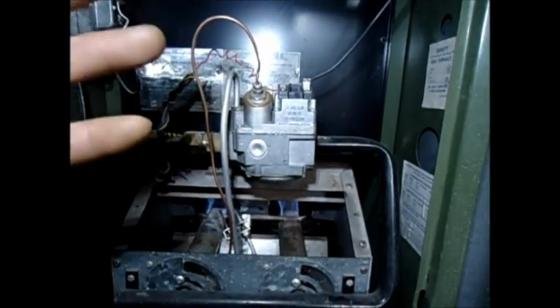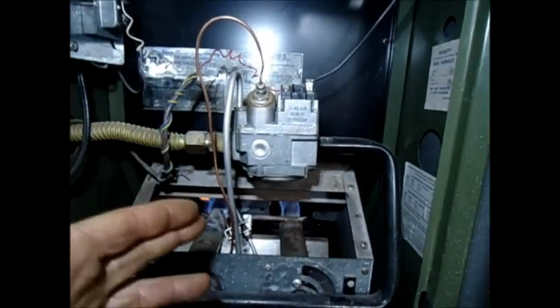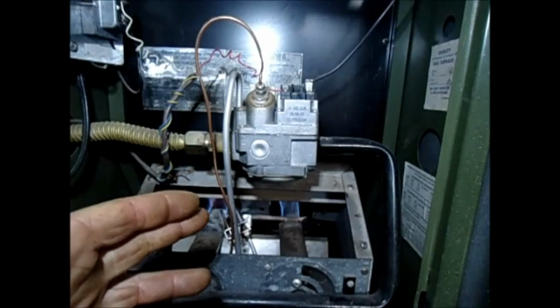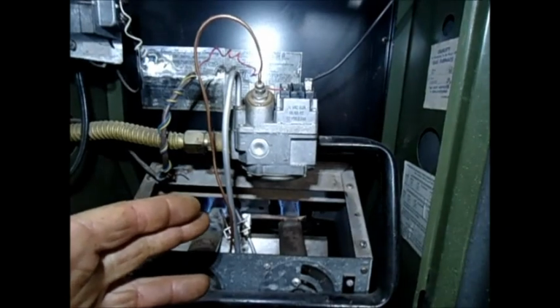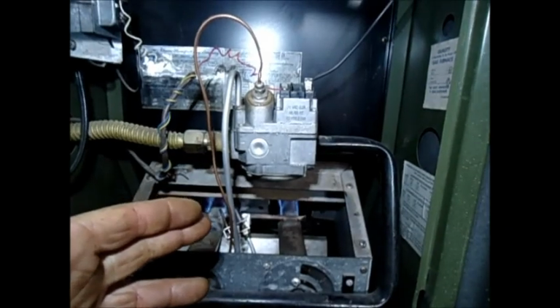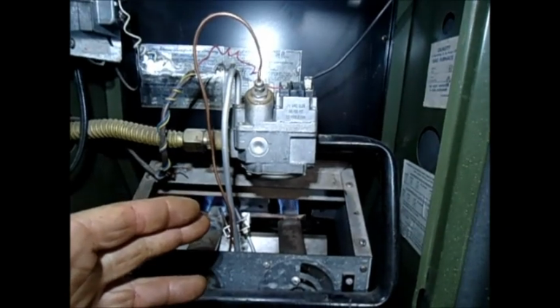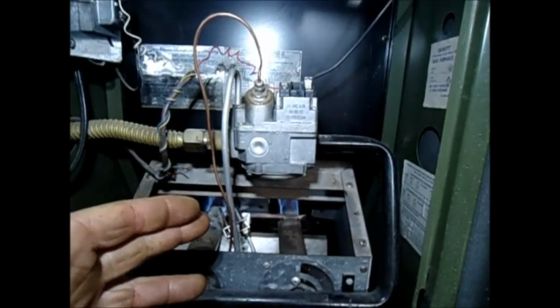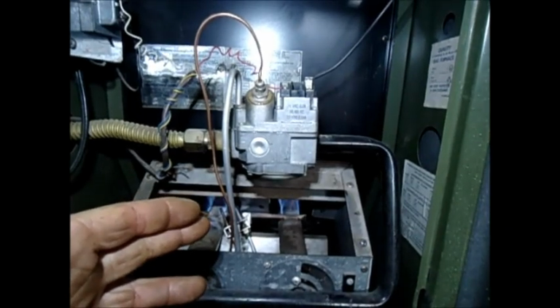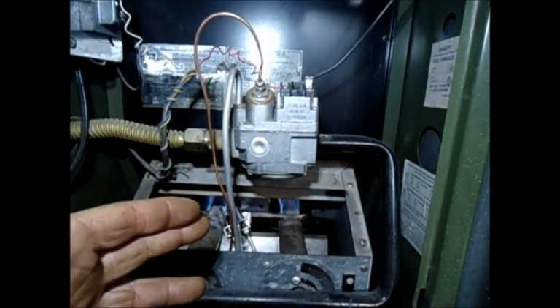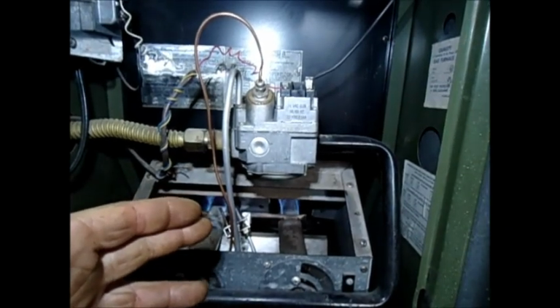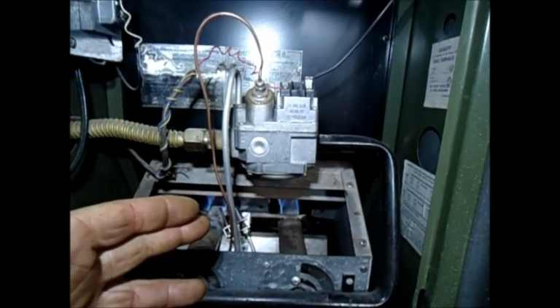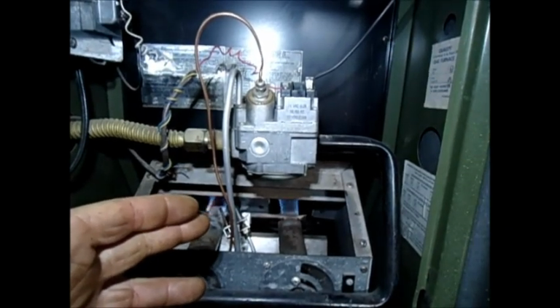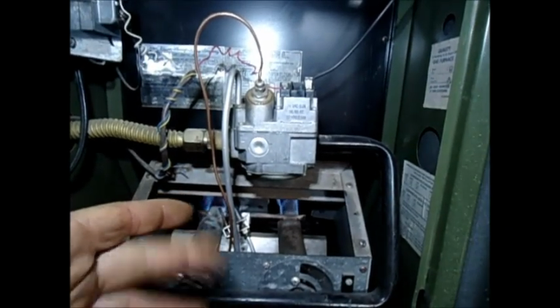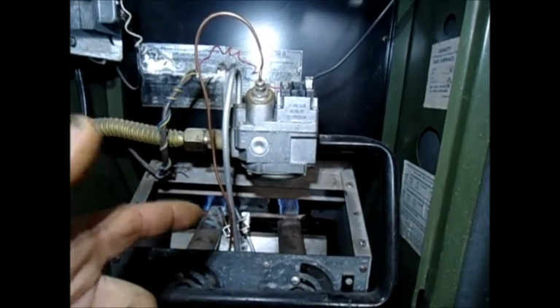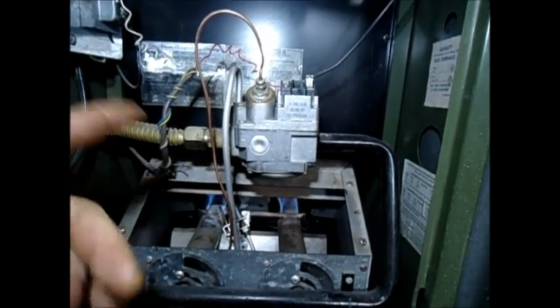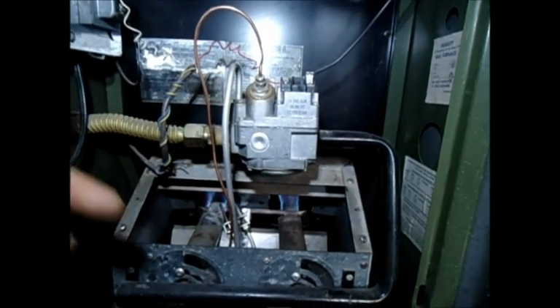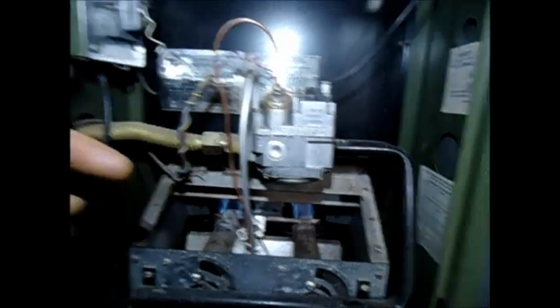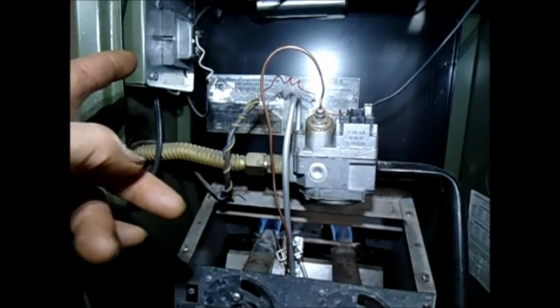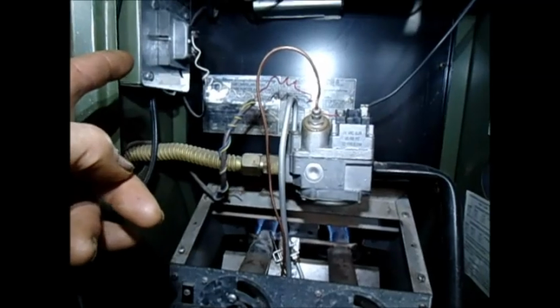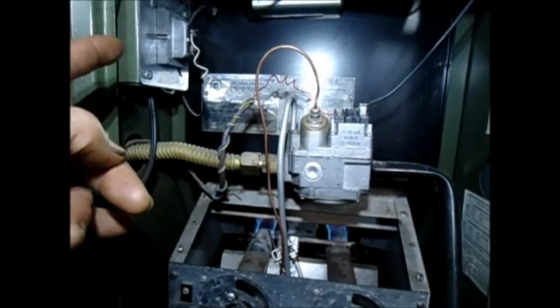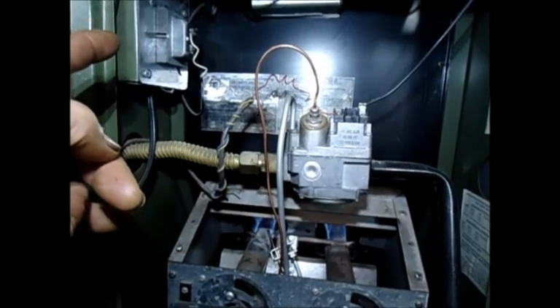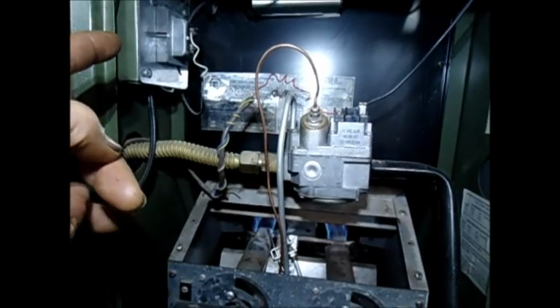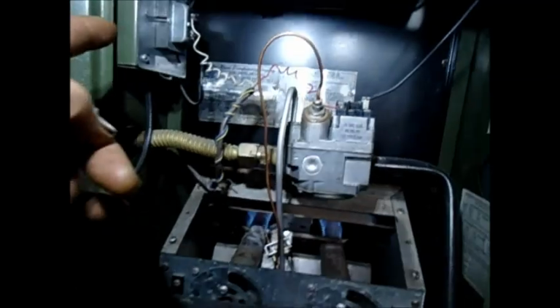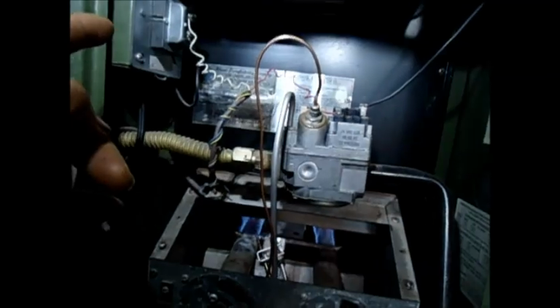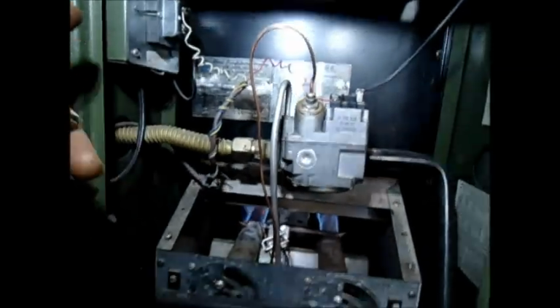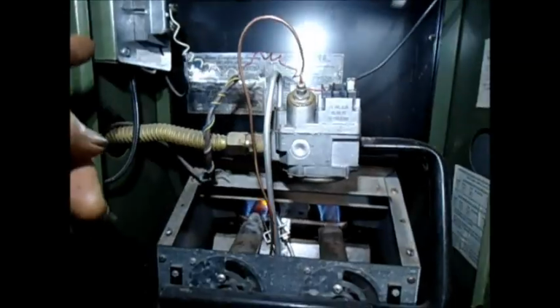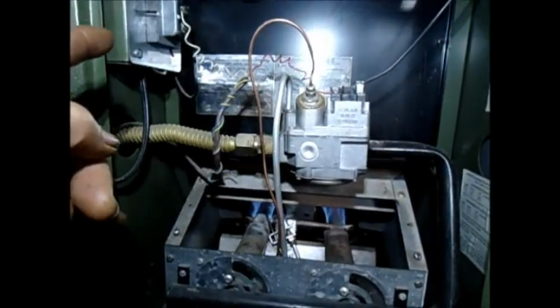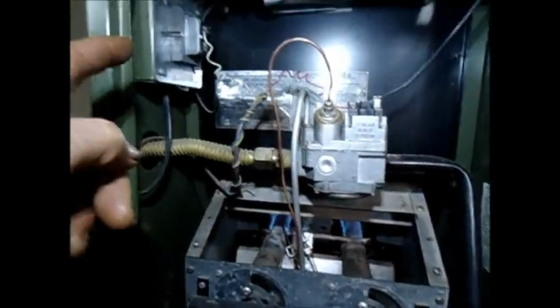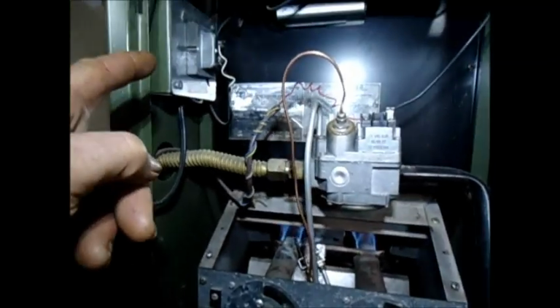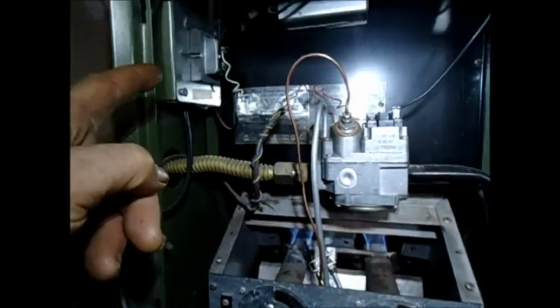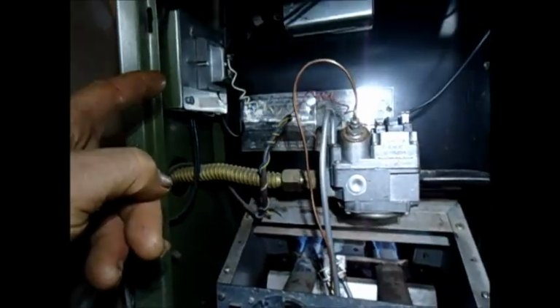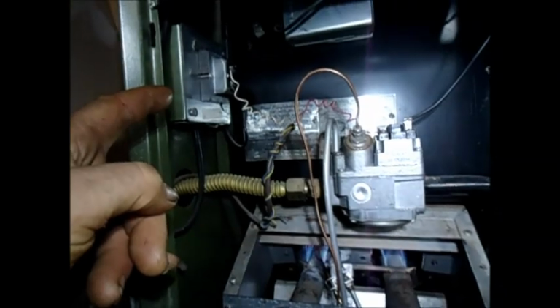If the new thermocouple doesn't solve the issue, then that thing is holding 24 volts.